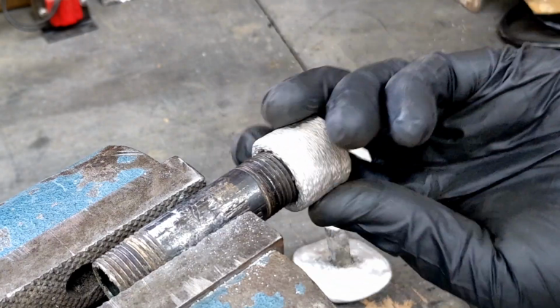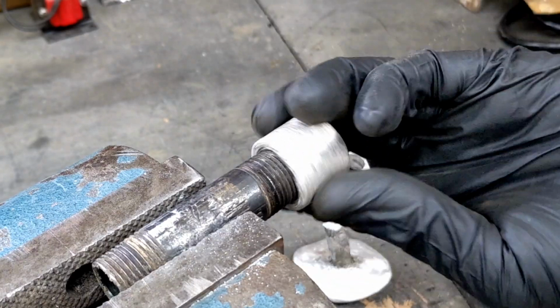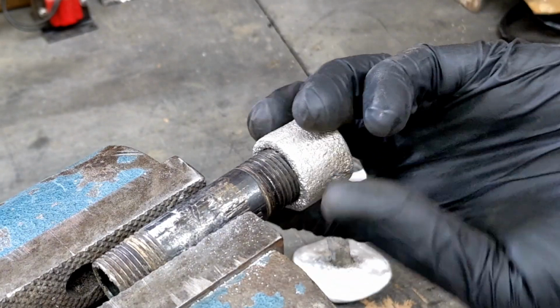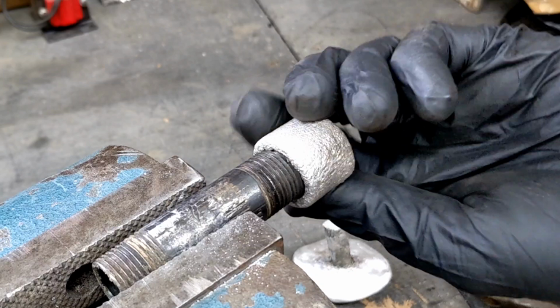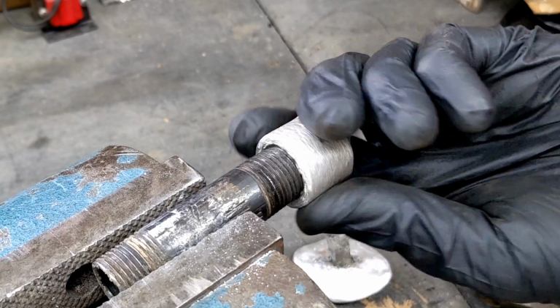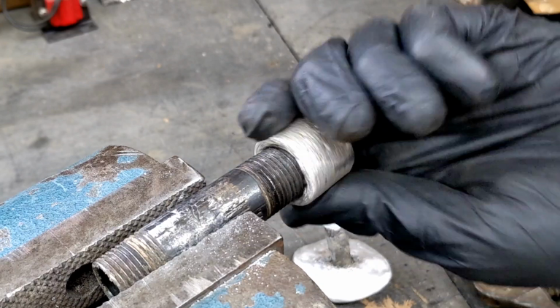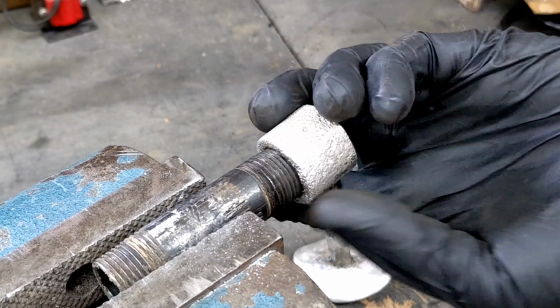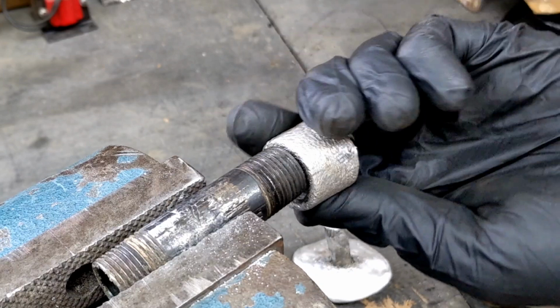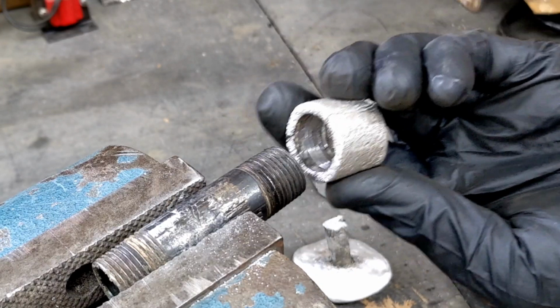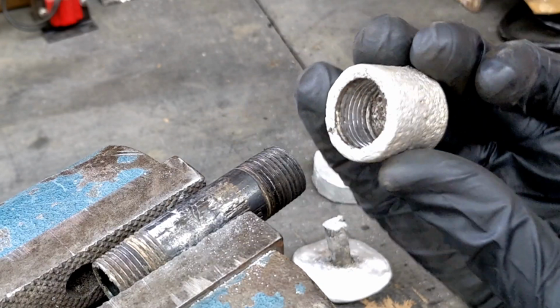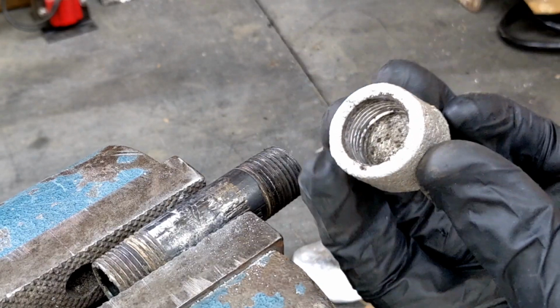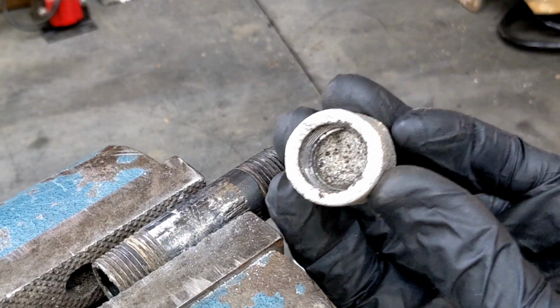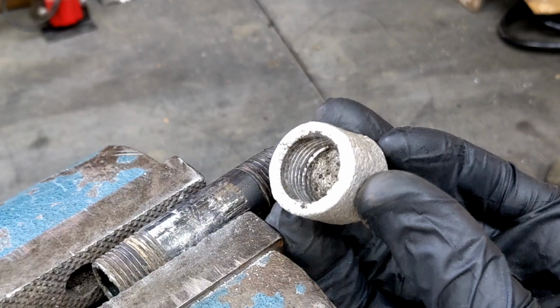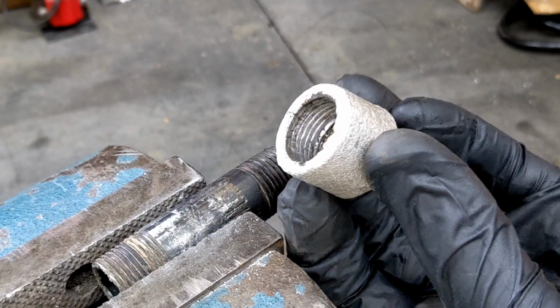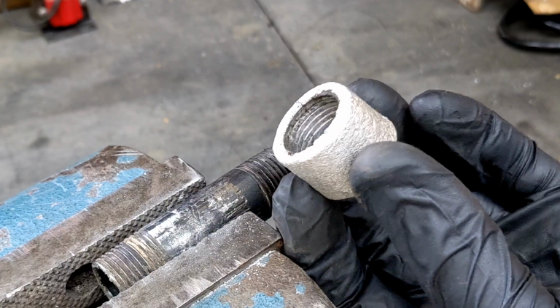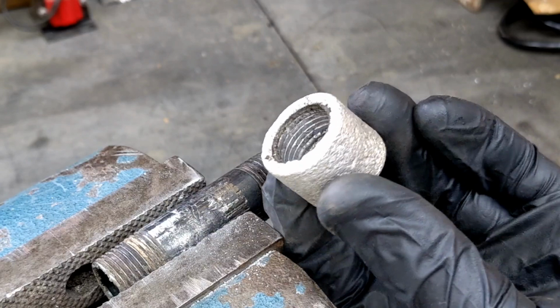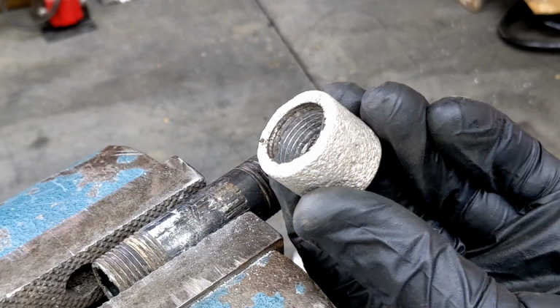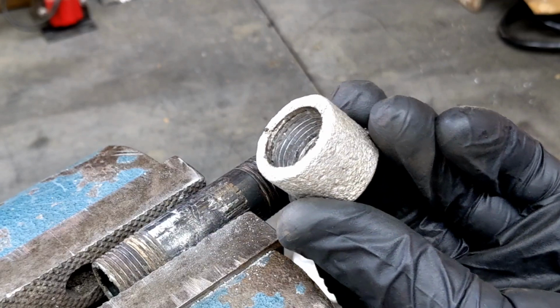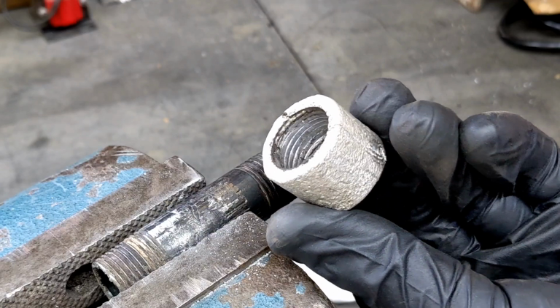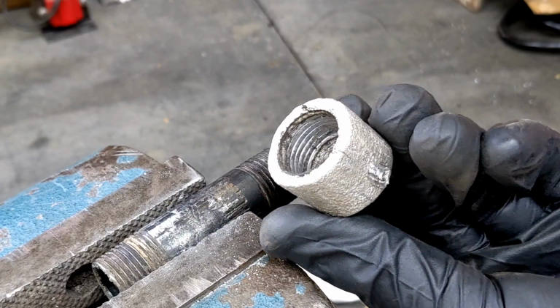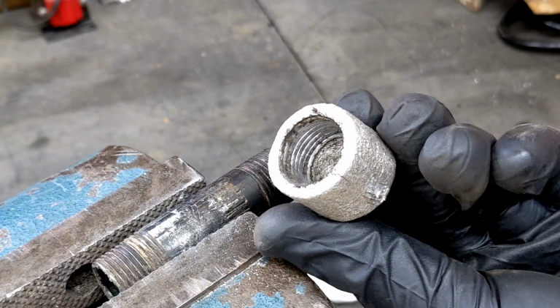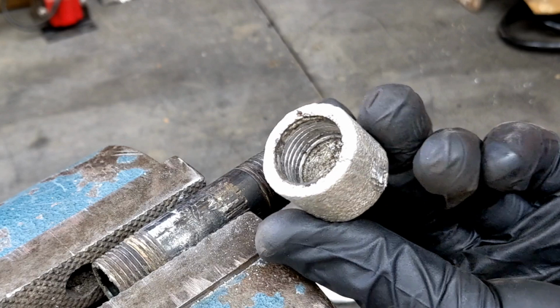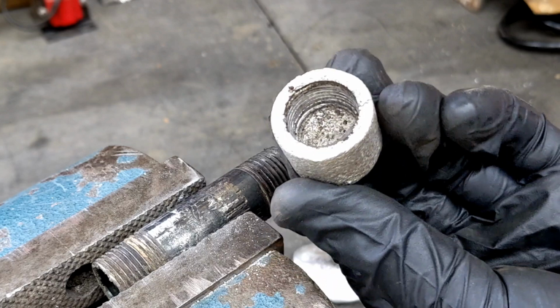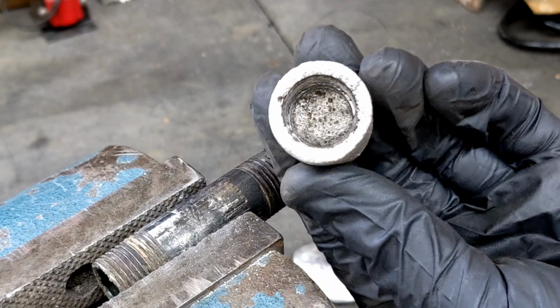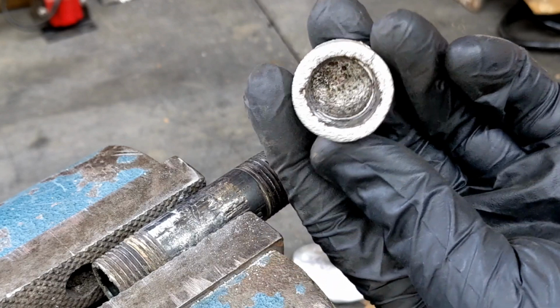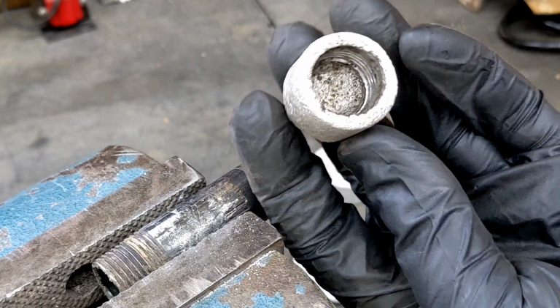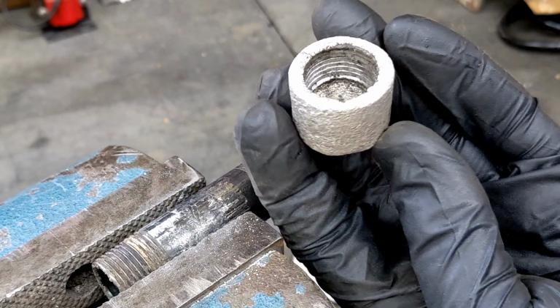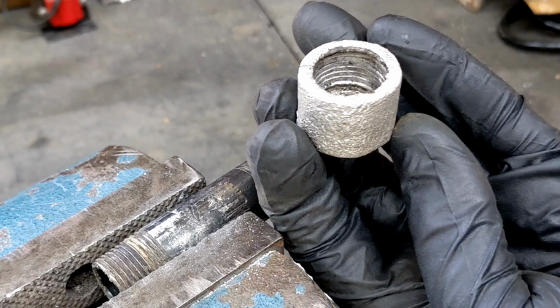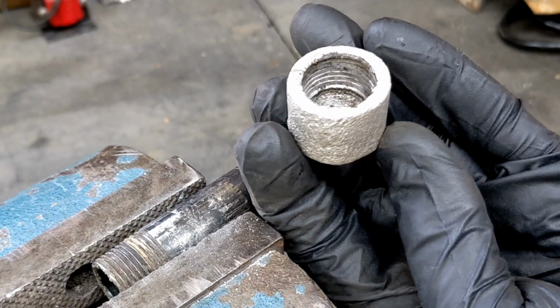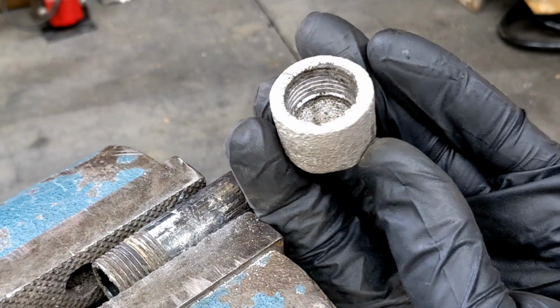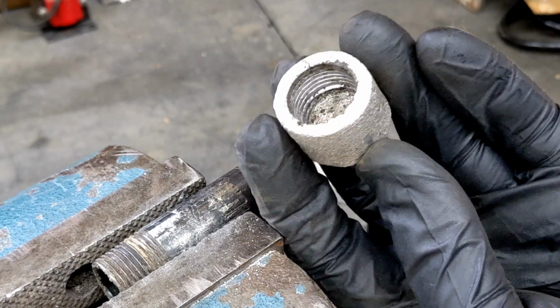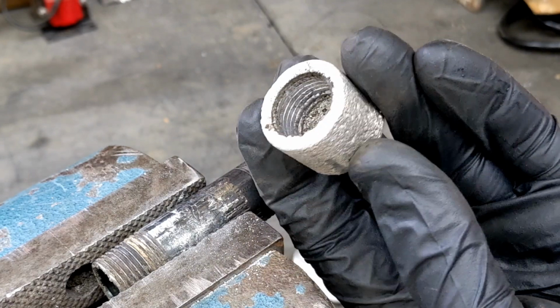Well, that was it. I was able to cut some threads in a piece of foam and make a threaded end cap. This experiment was for a future video, so make sure you stay tuned for that video where I use this technique.